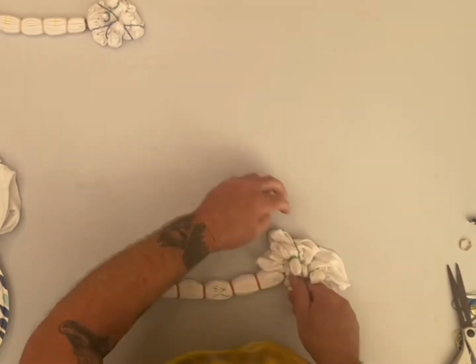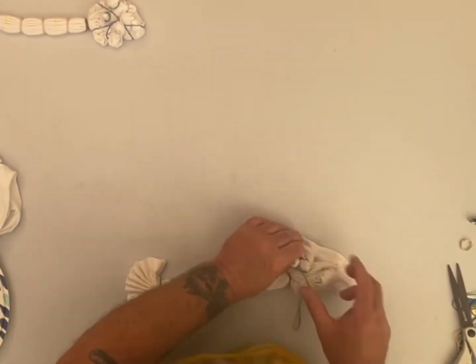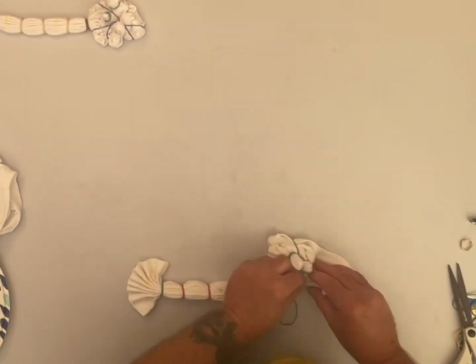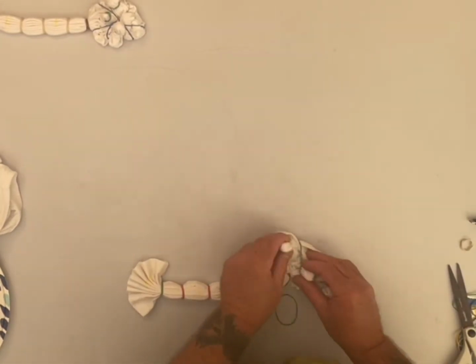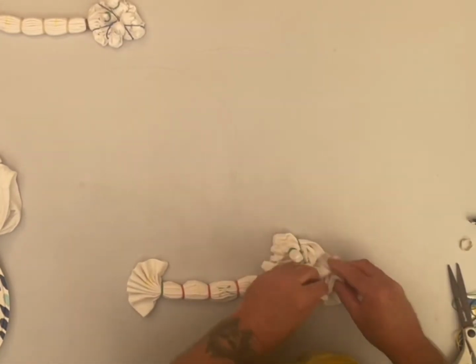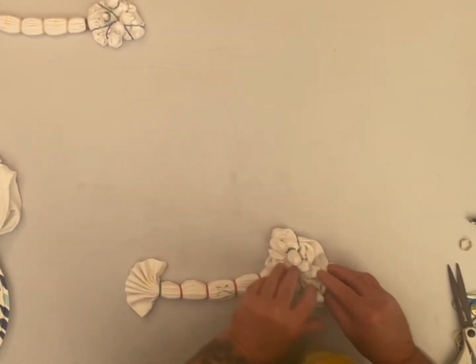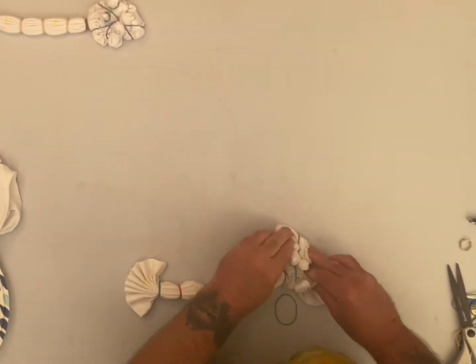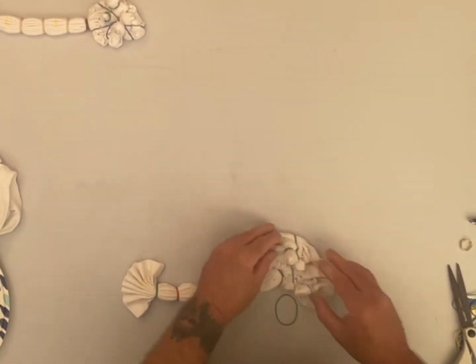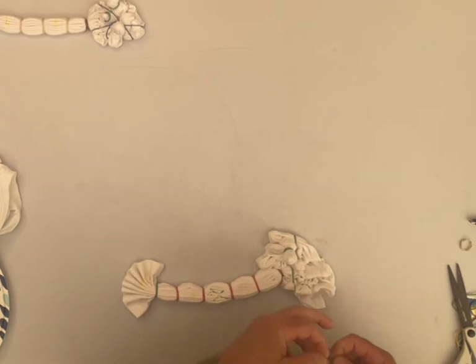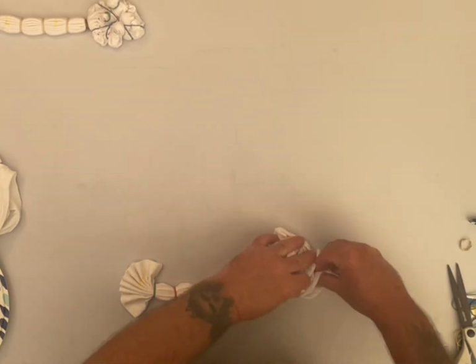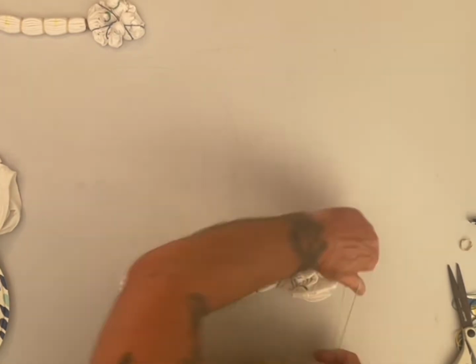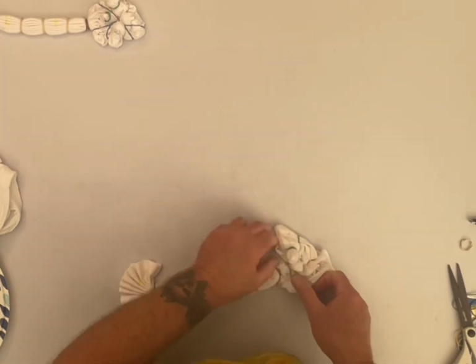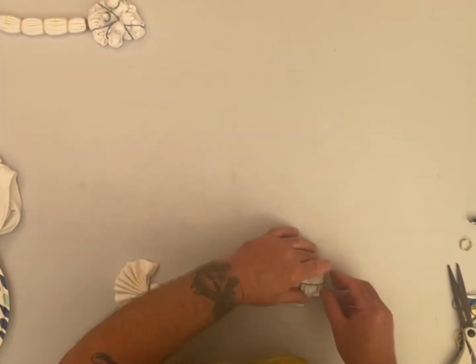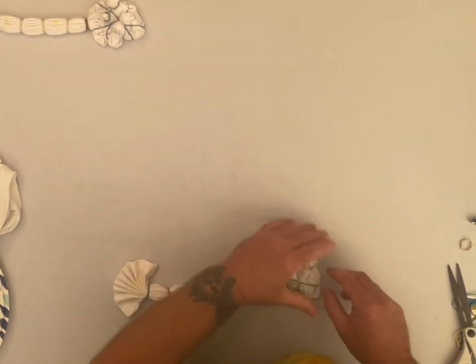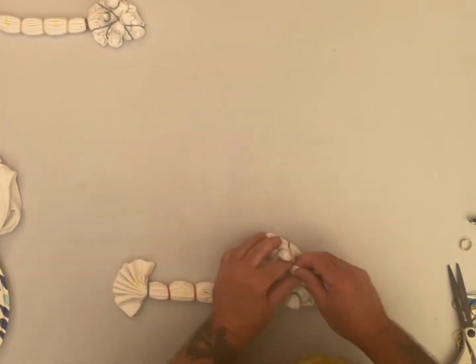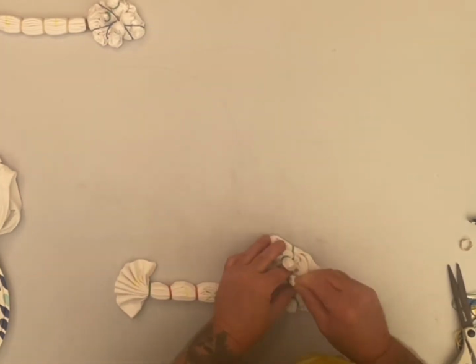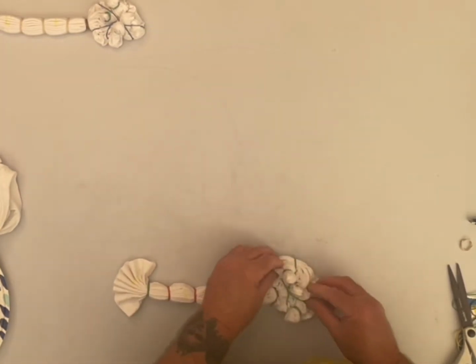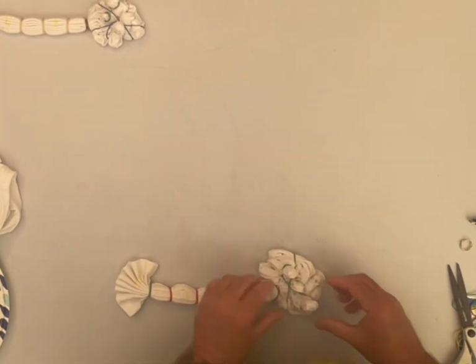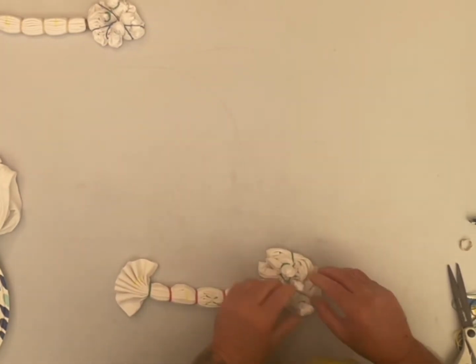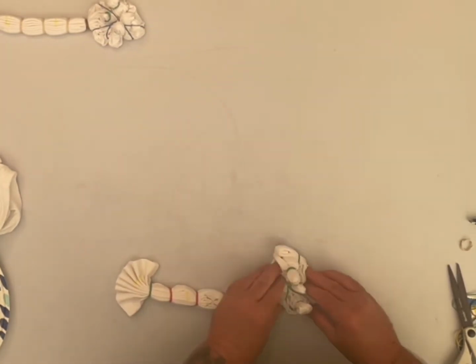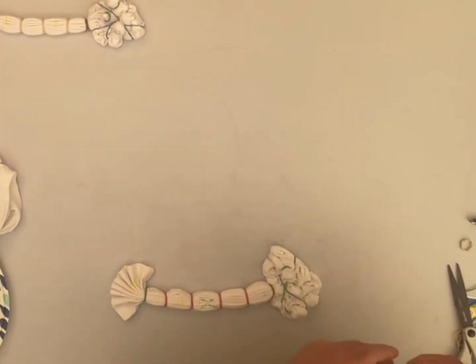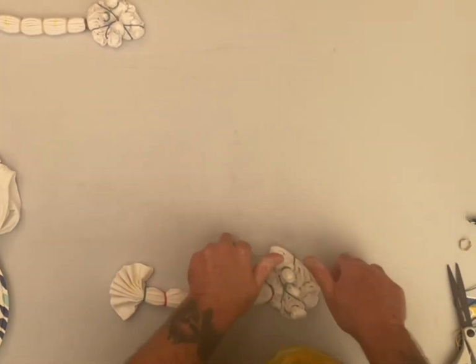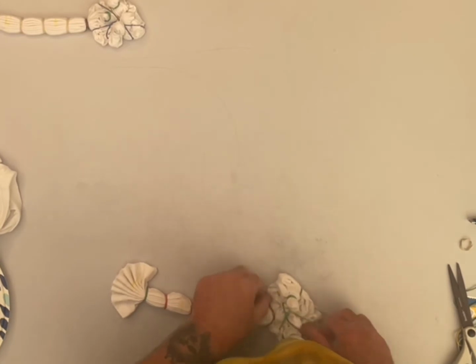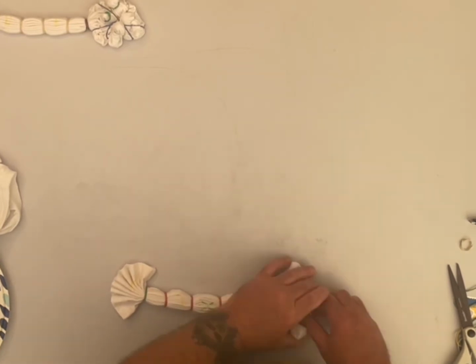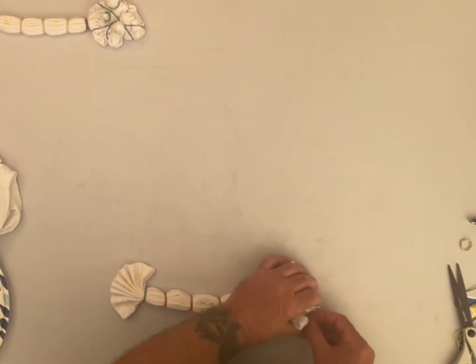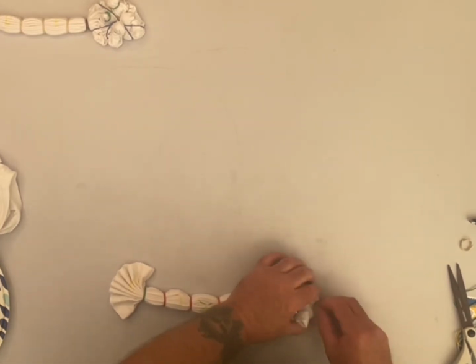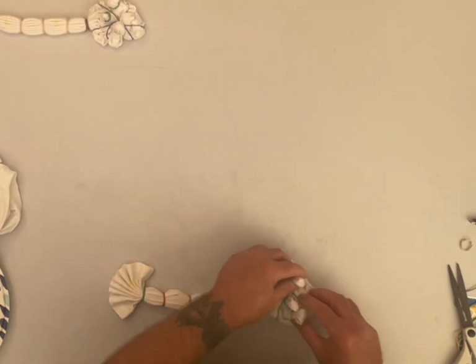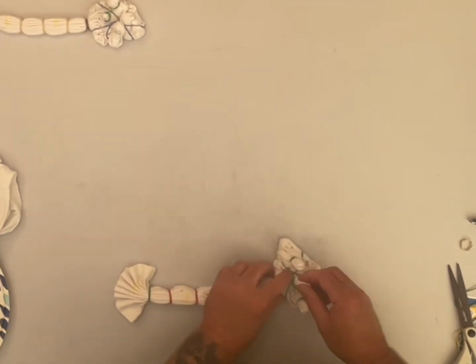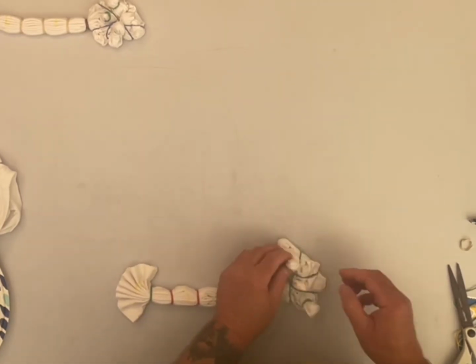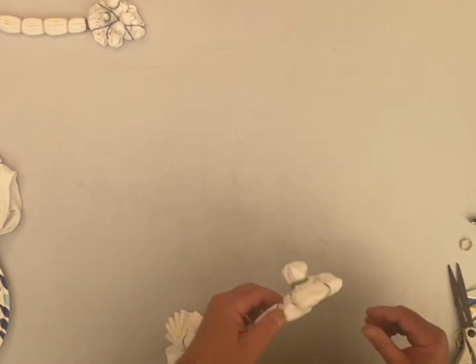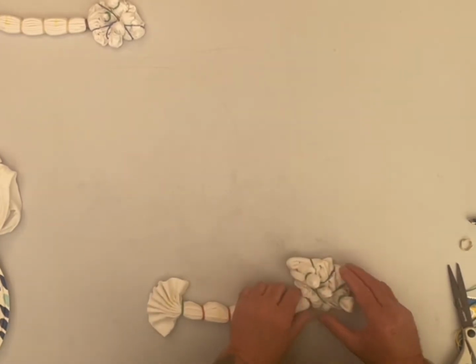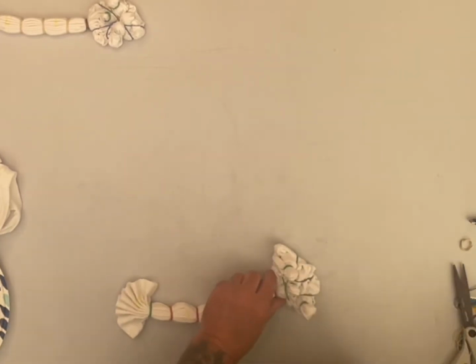I forgot to scrunch the other one. As you can see, we have two of them identical — just one's a 3 and one's a 5.